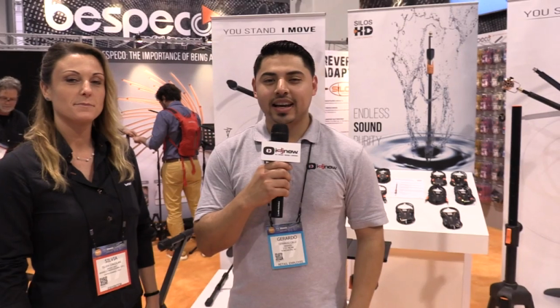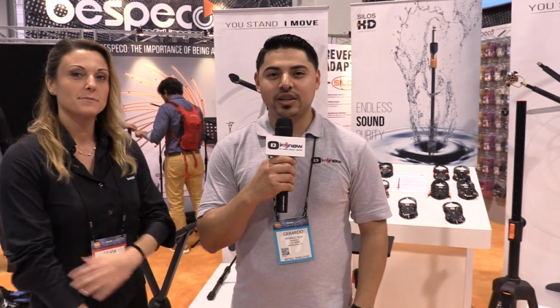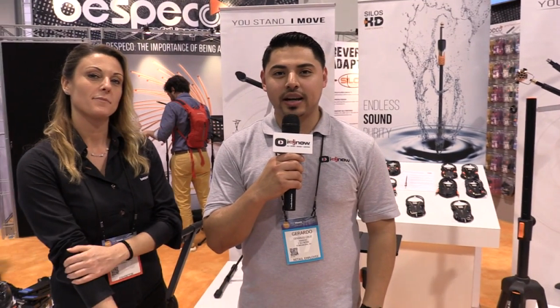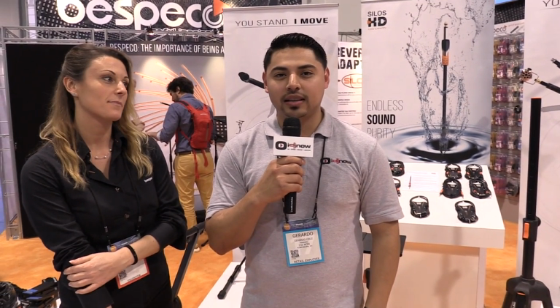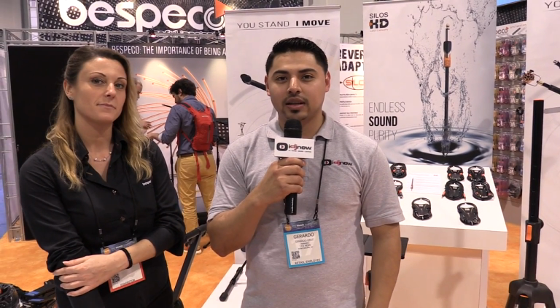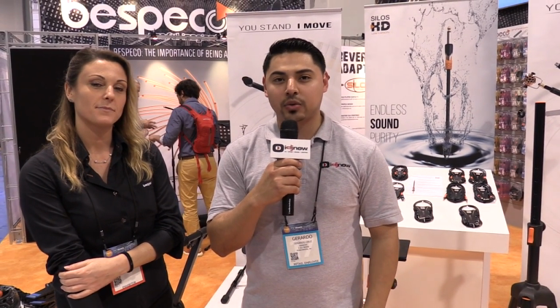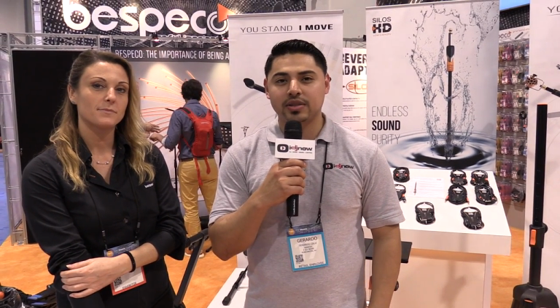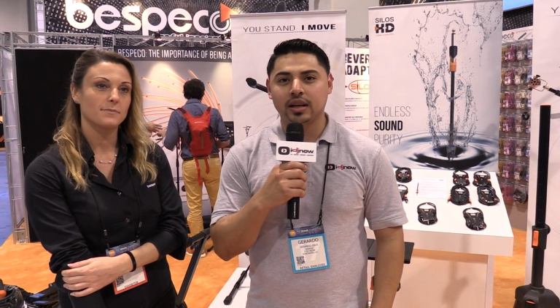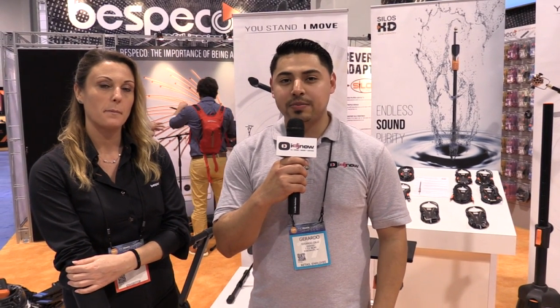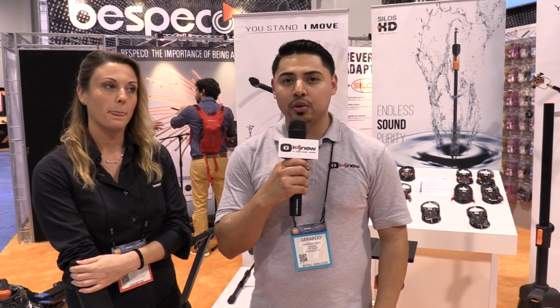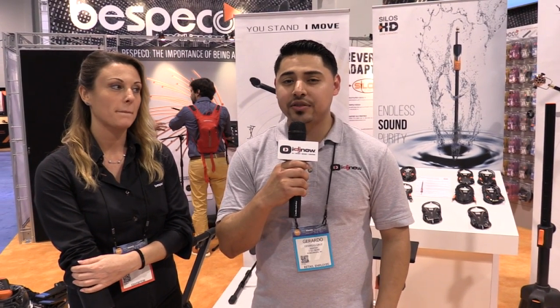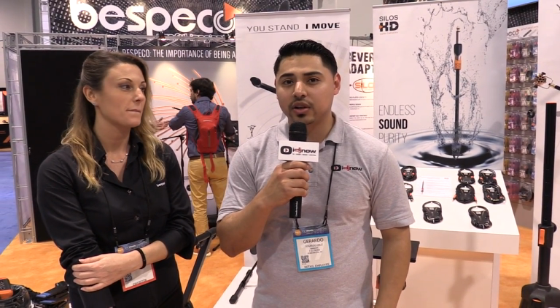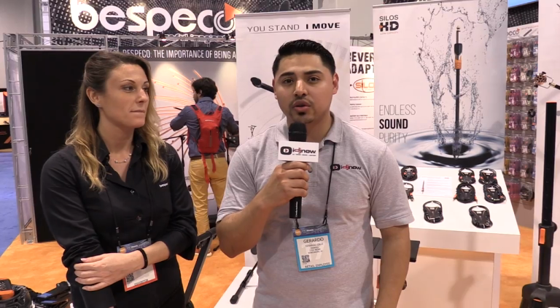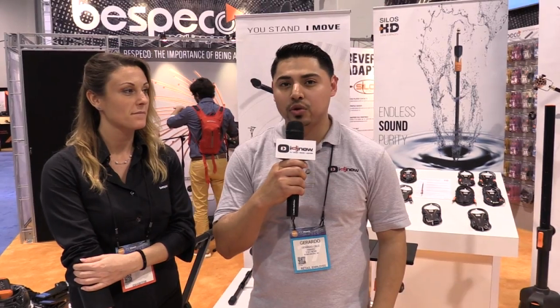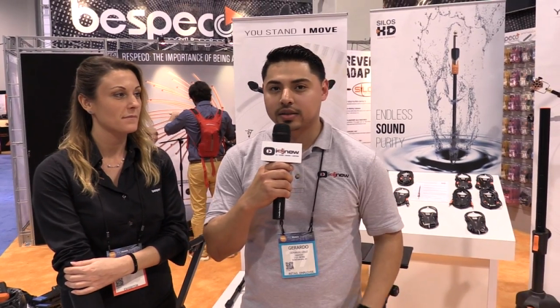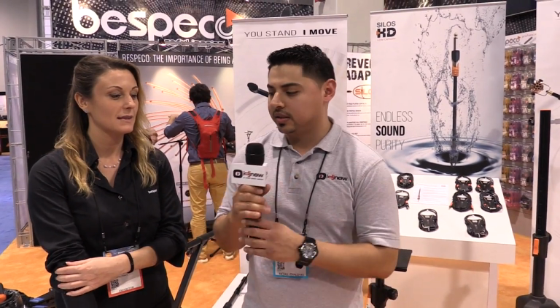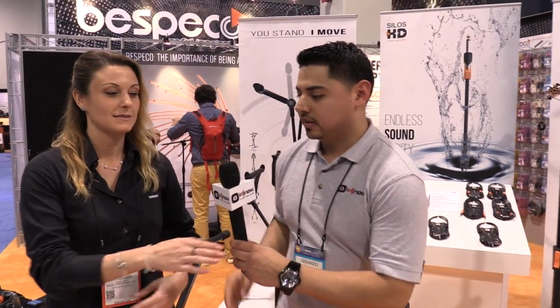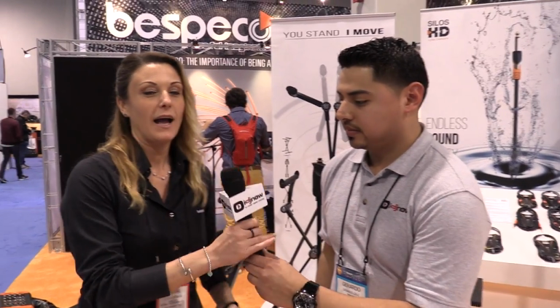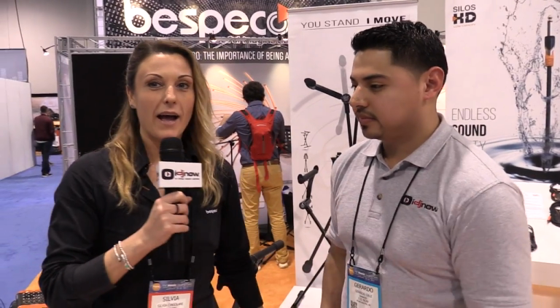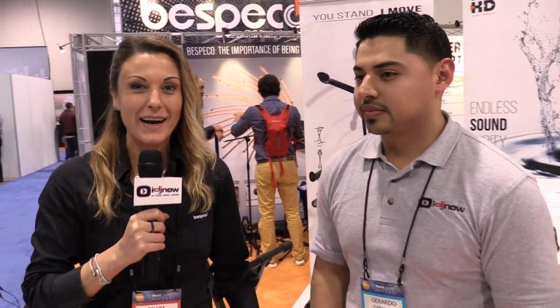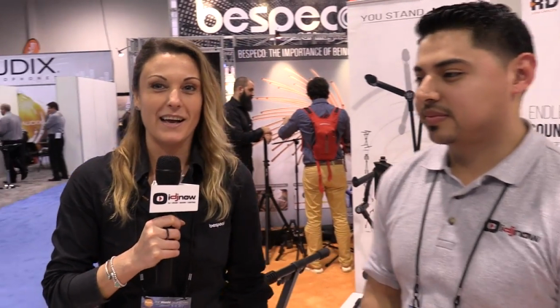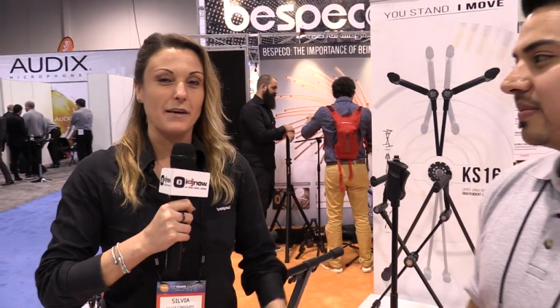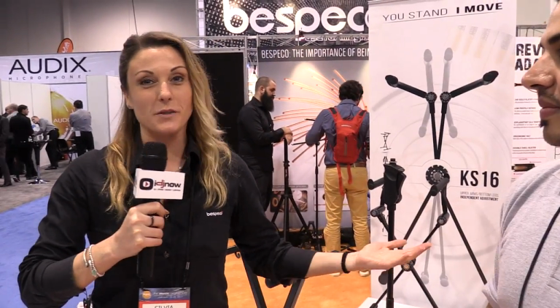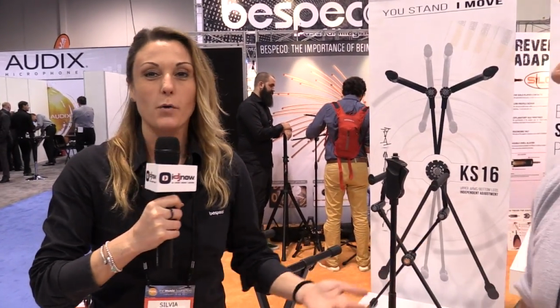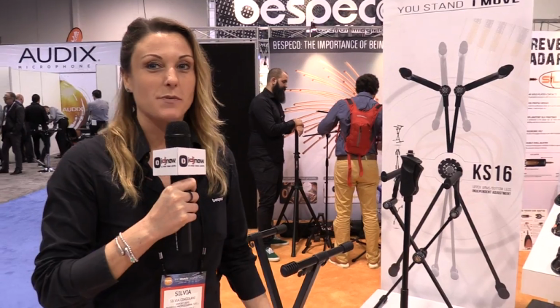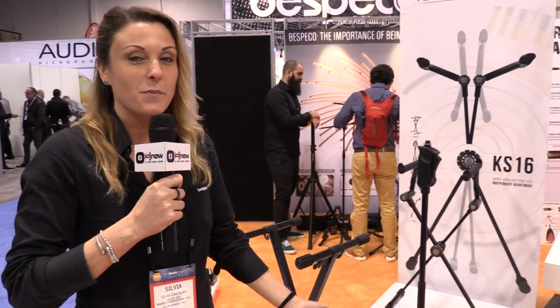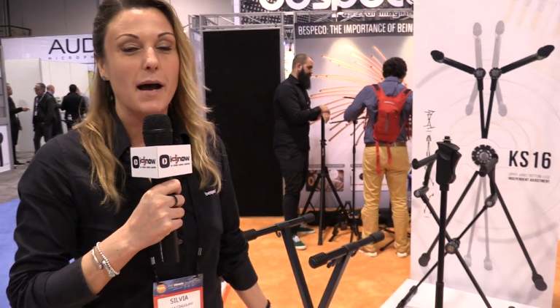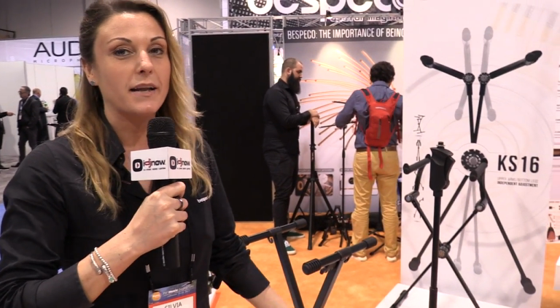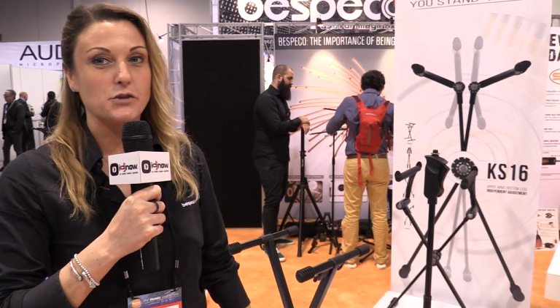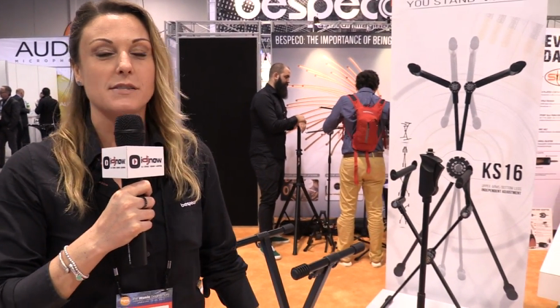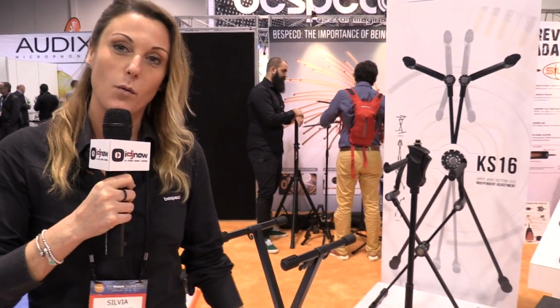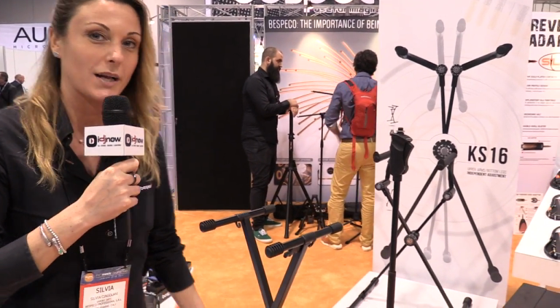Hey guys, Gio with IDG9Live at the NAMM 2017 Bespeco booth. I have Sylvia here who's going to show us a few new products. Hi everybody and thanks for your time. I'm going to explain some technical features about some of our products.